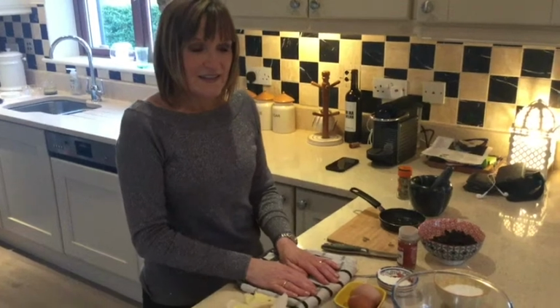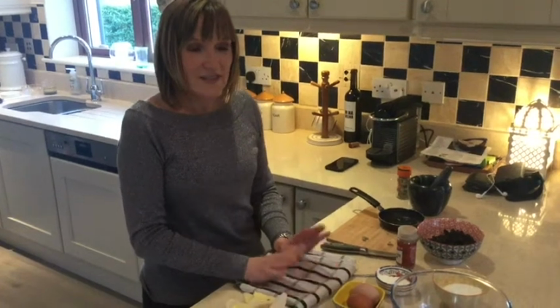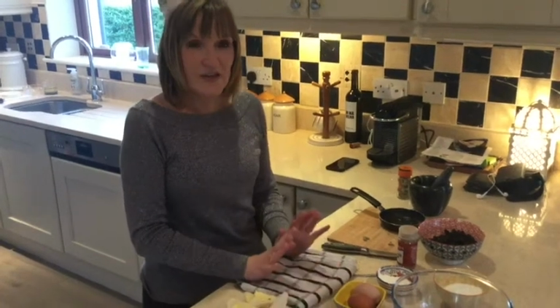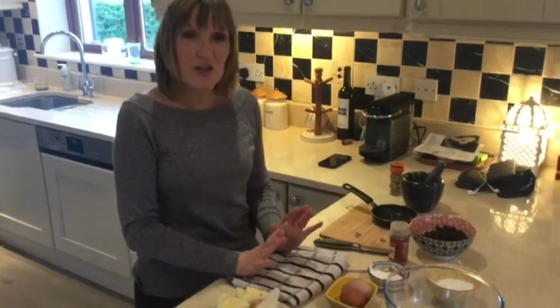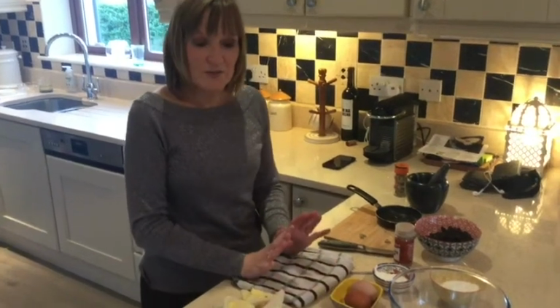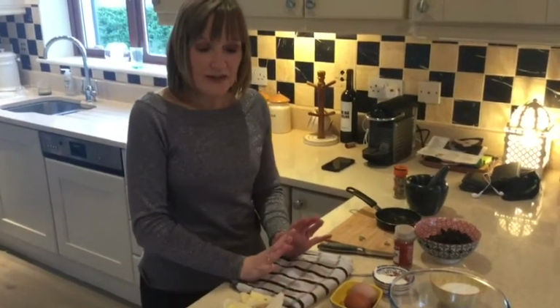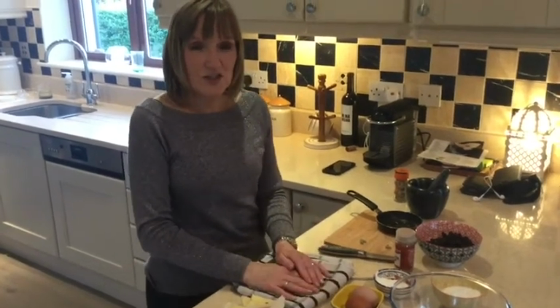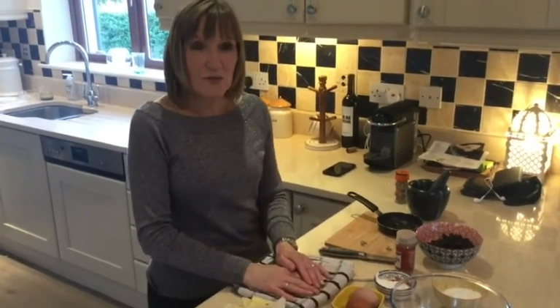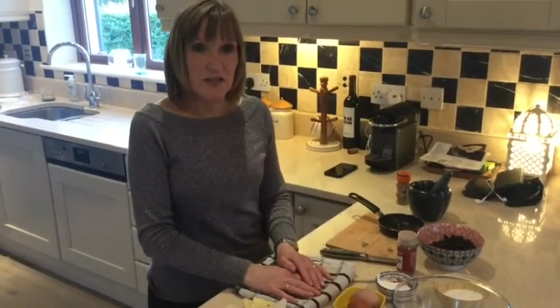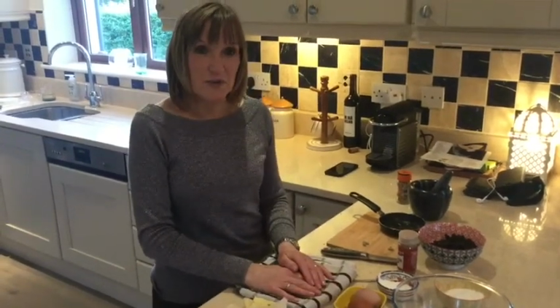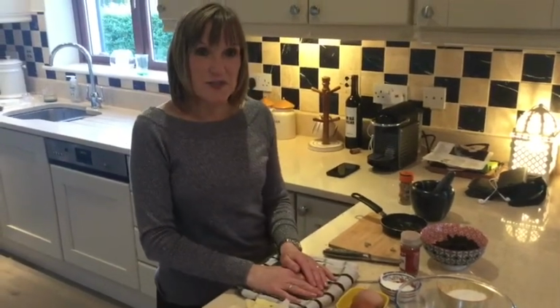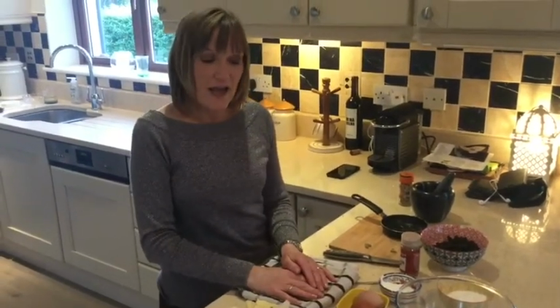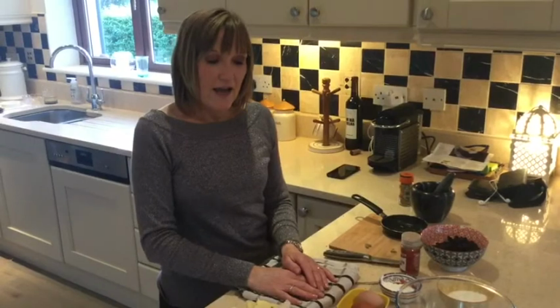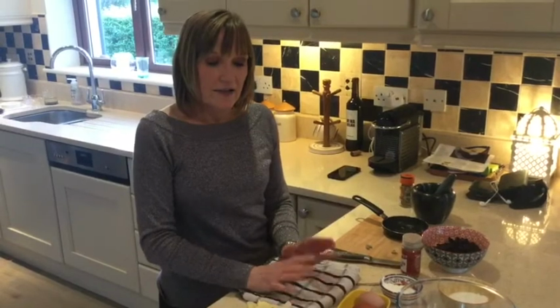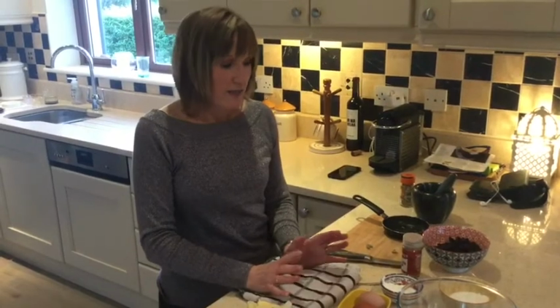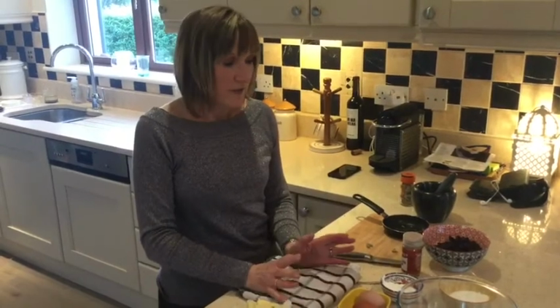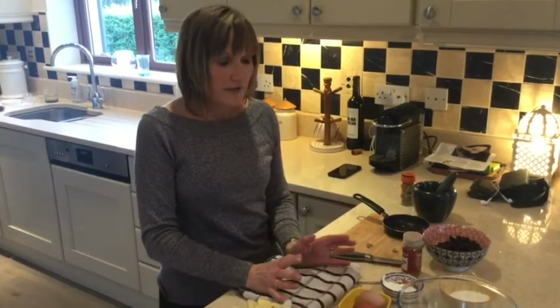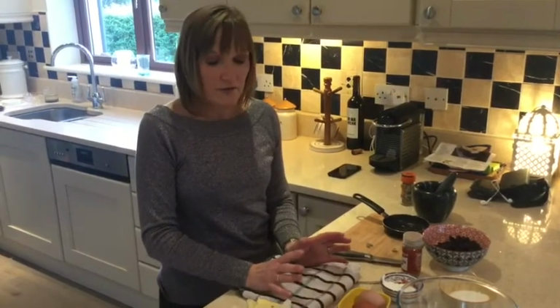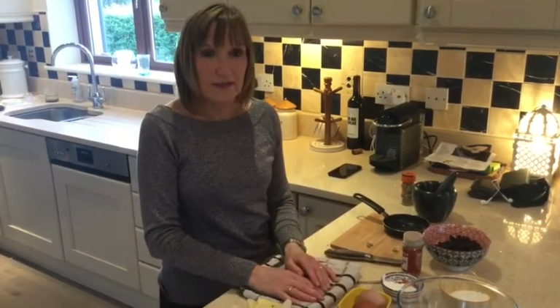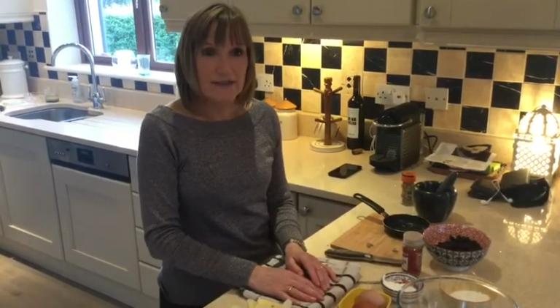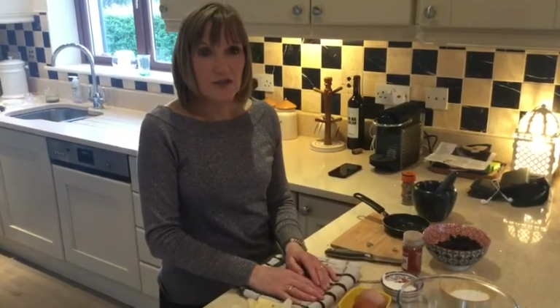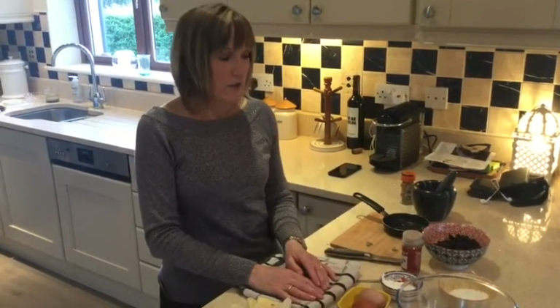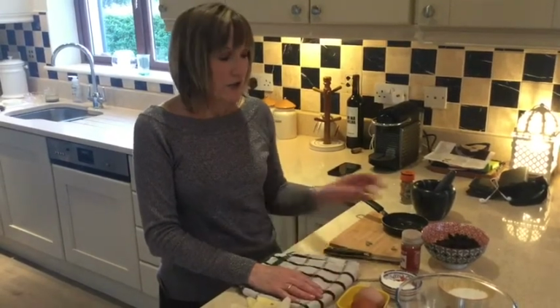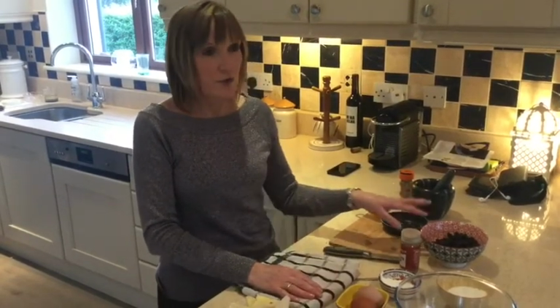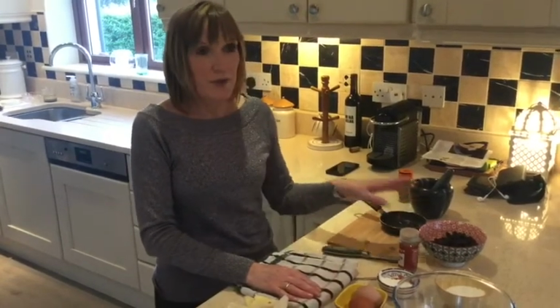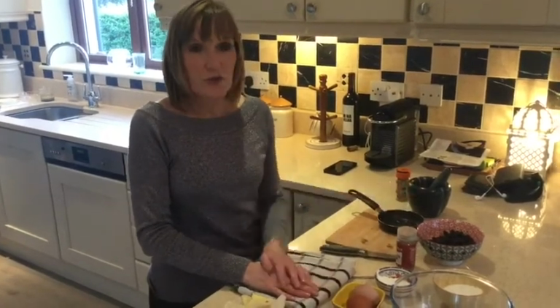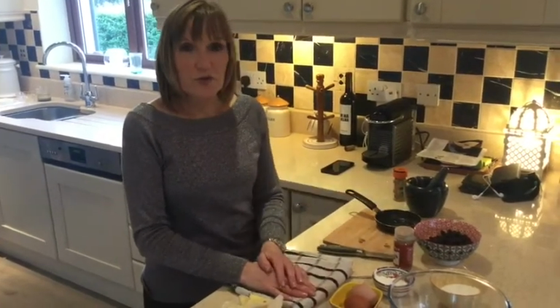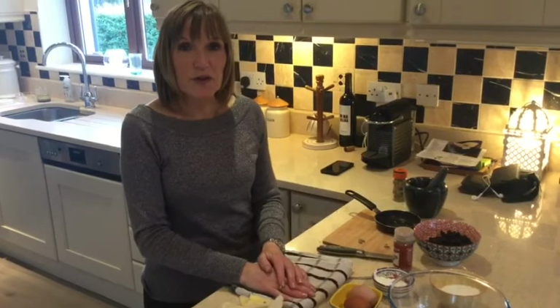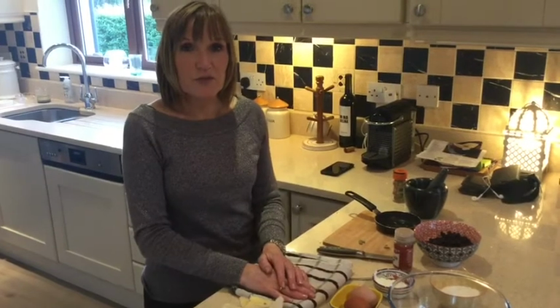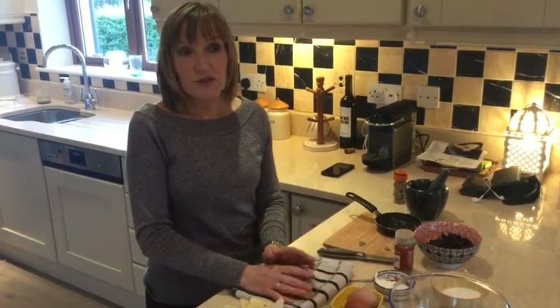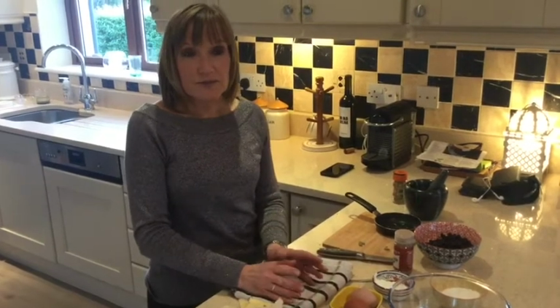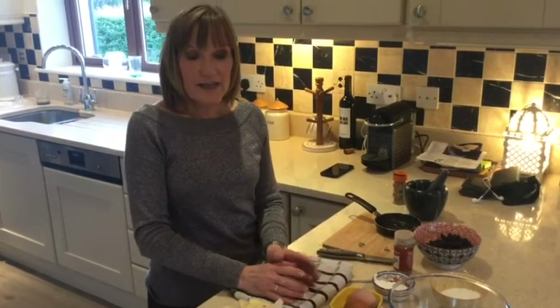Today I'm going to show you how to make a traditional bread and butter pudding. It's a great time of year for making this kind of dessert because it can use up dried fruit that you might have been using in your Christmas cakes.